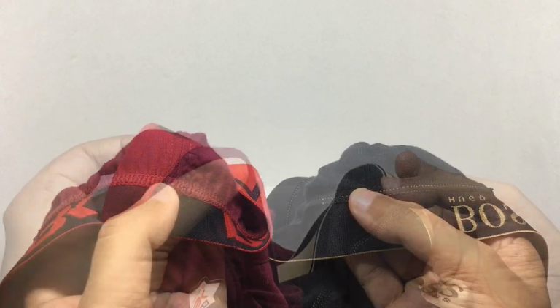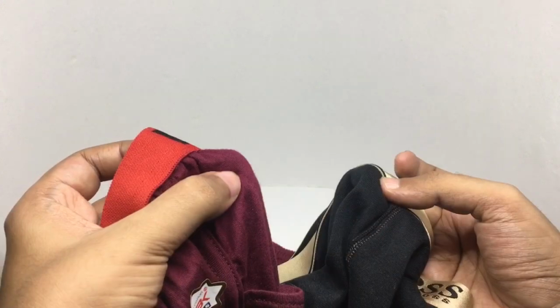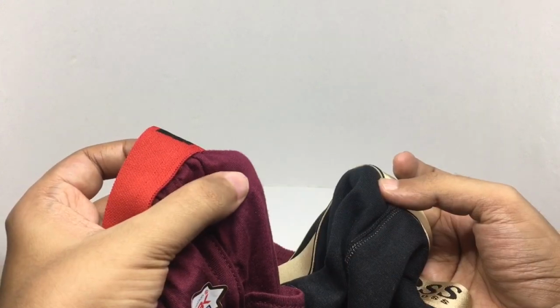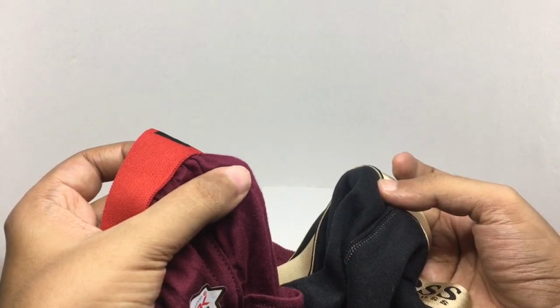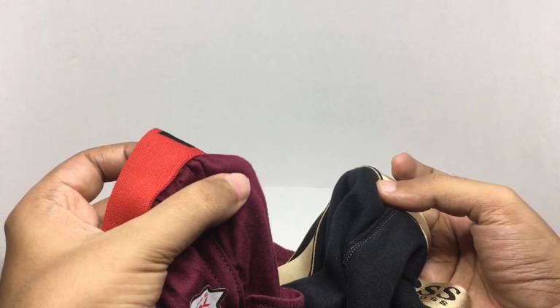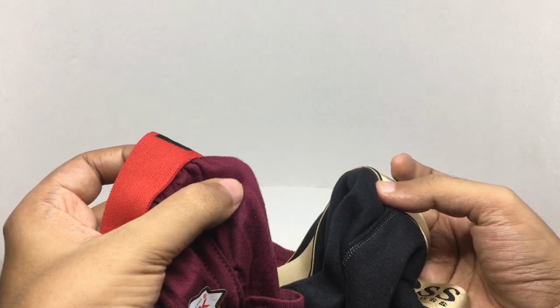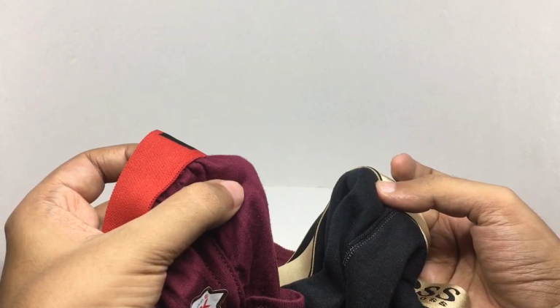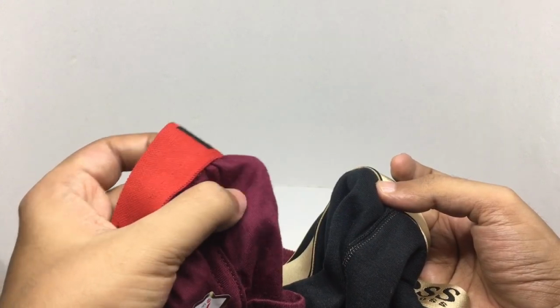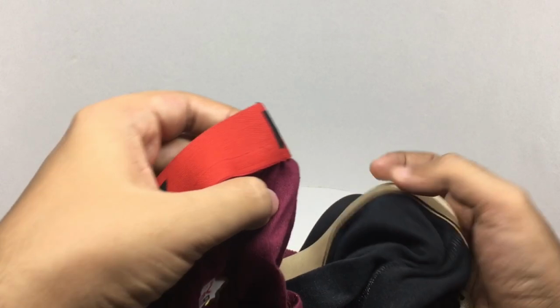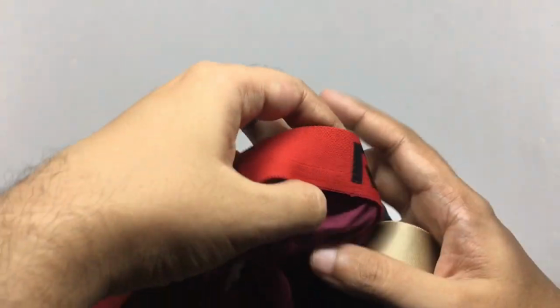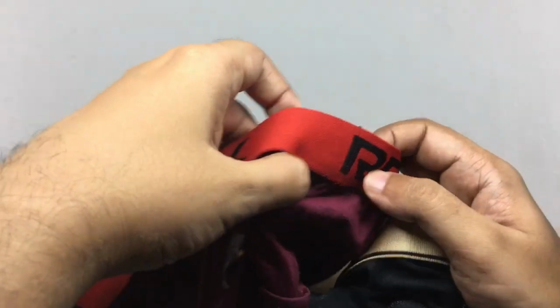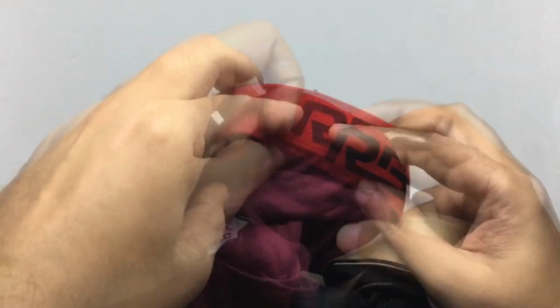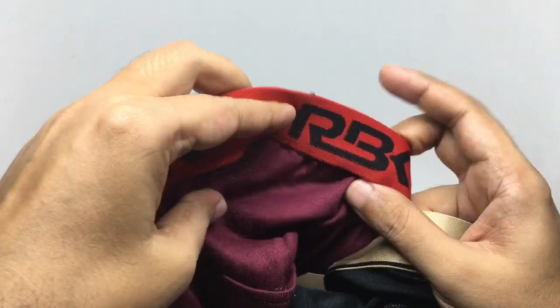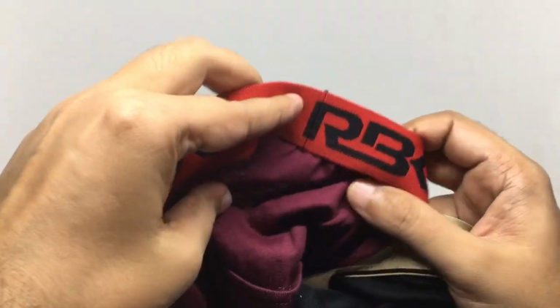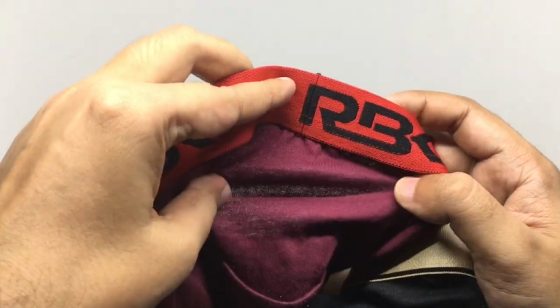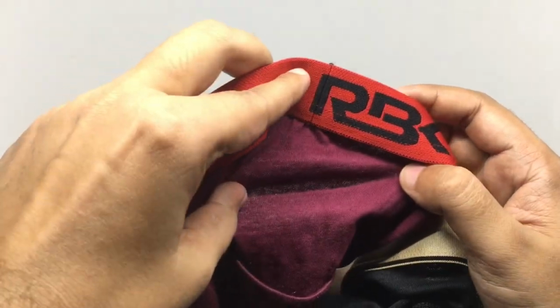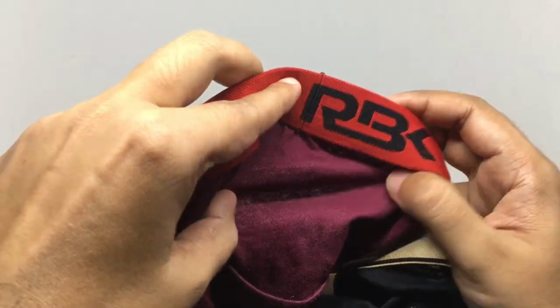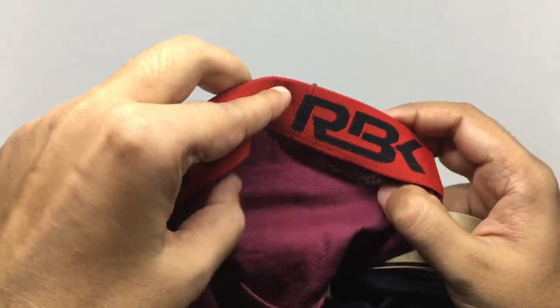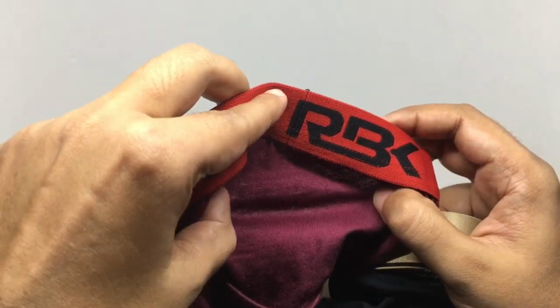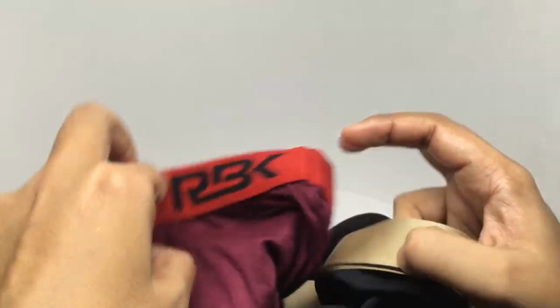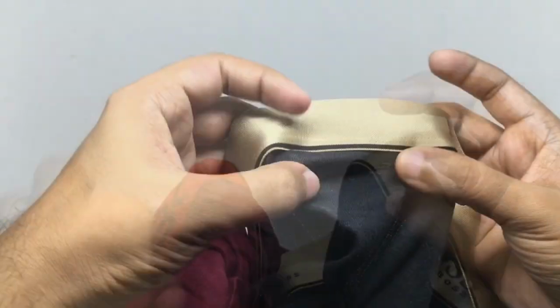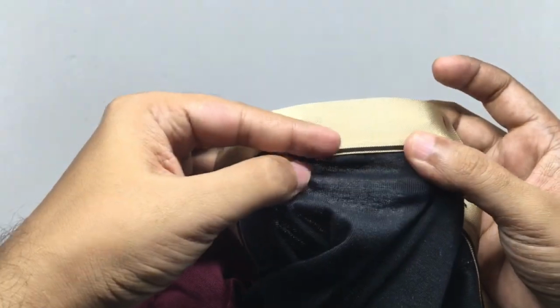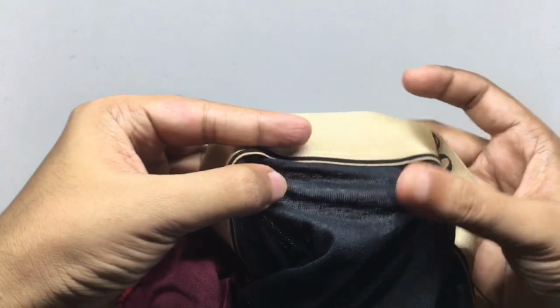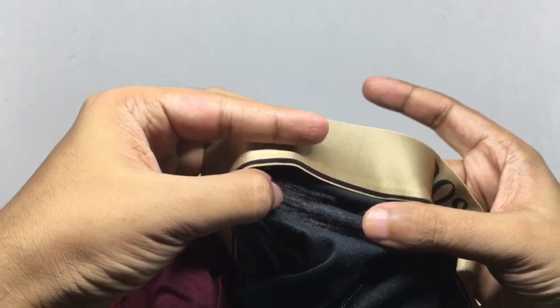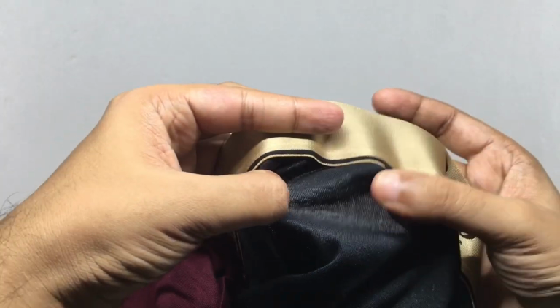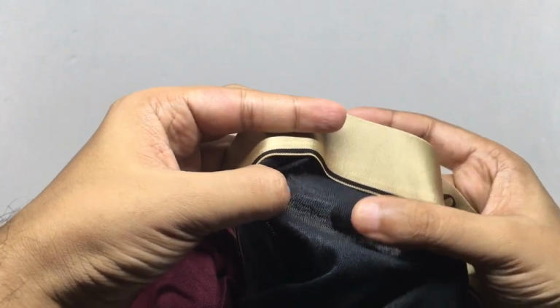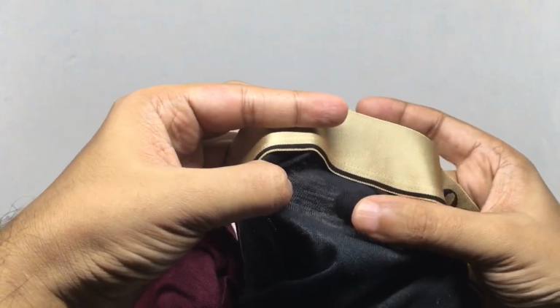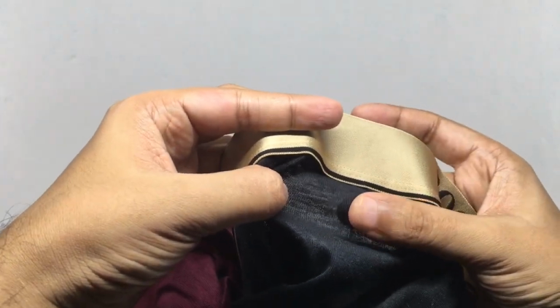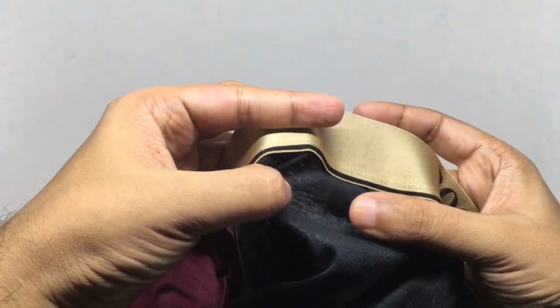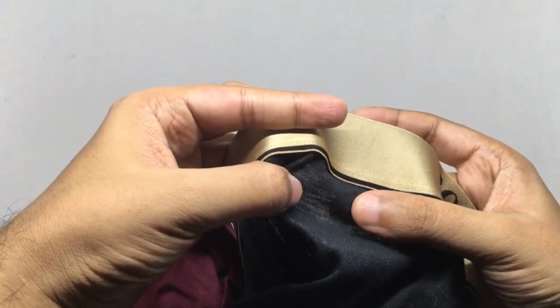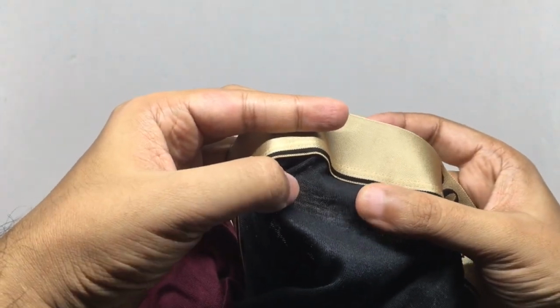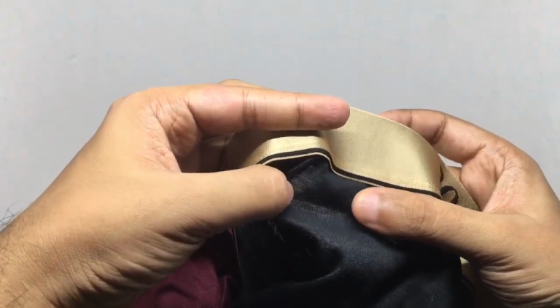The cheaper one has a really thick cloth, but you can still see through it. Whereas the costly one is really breathable and really smooth.